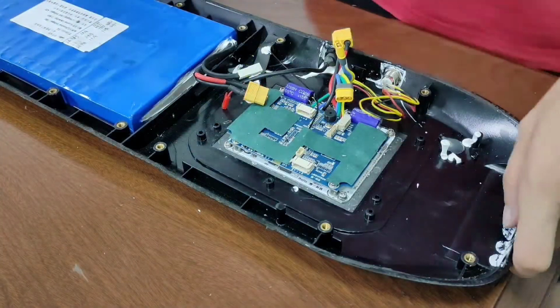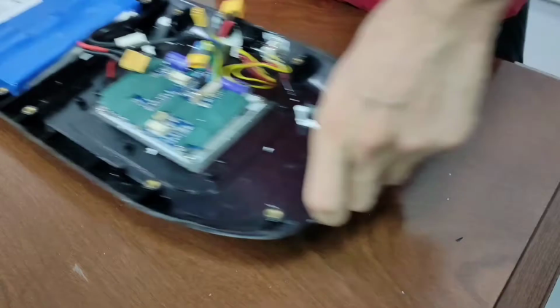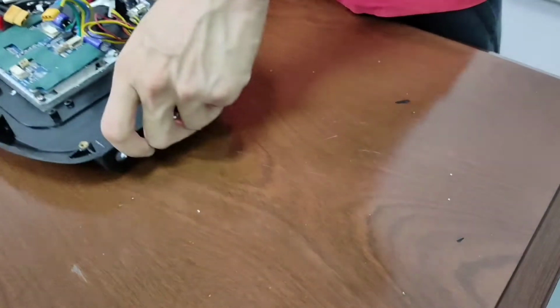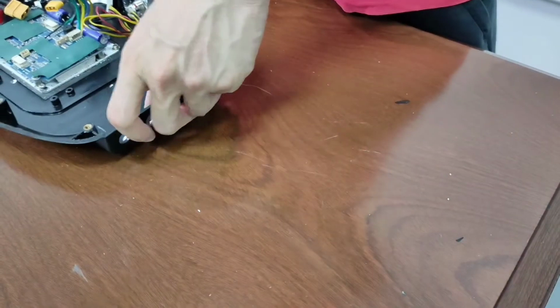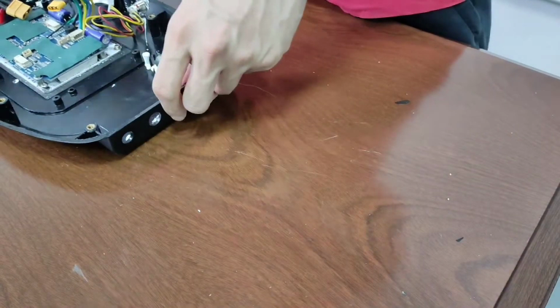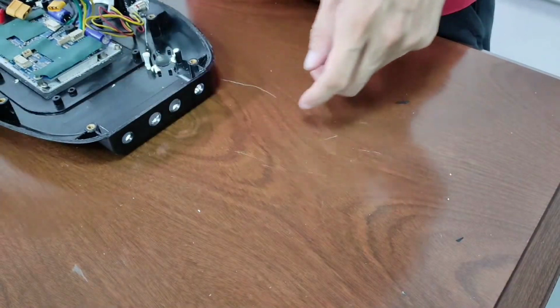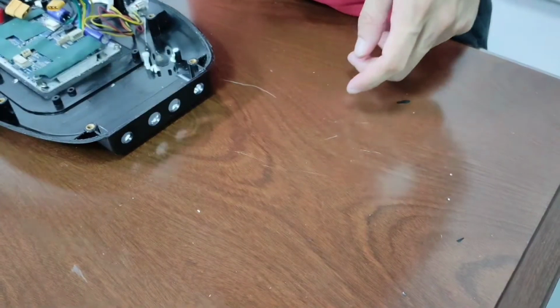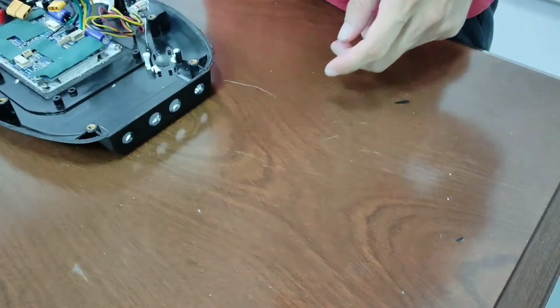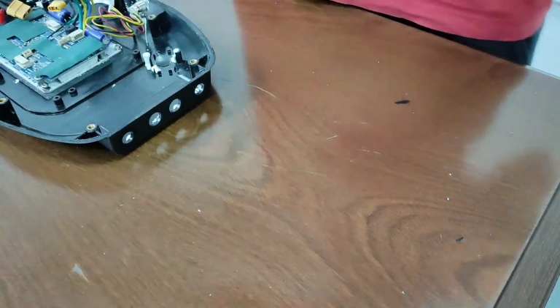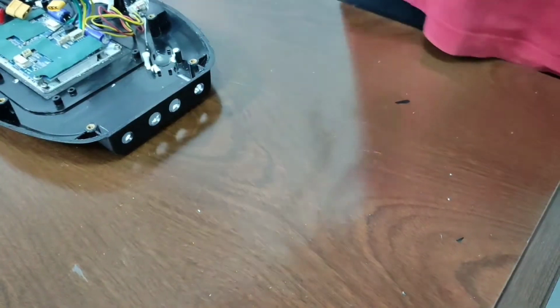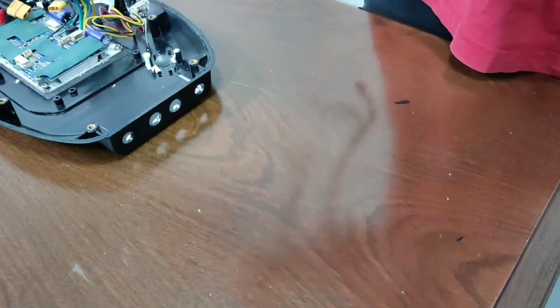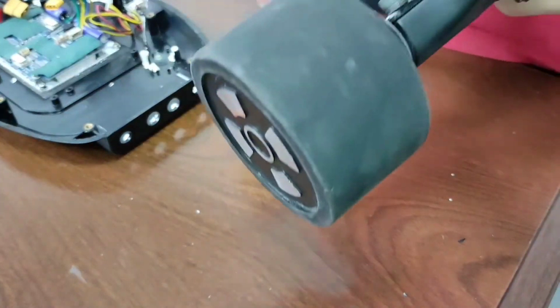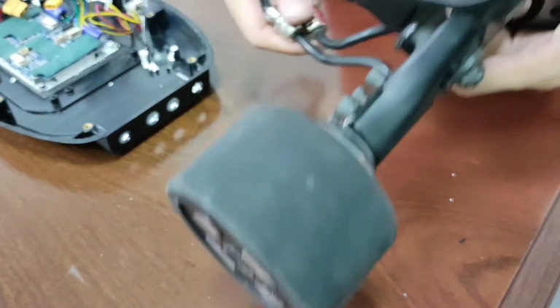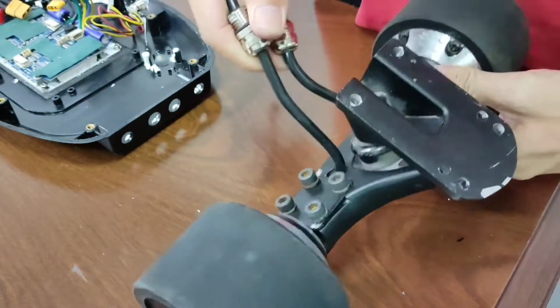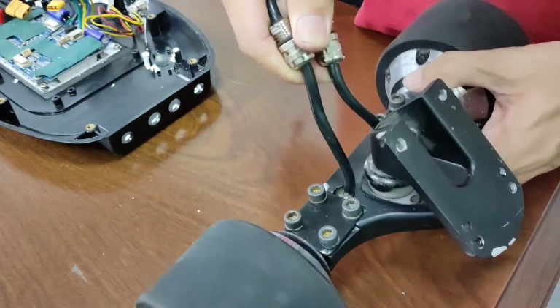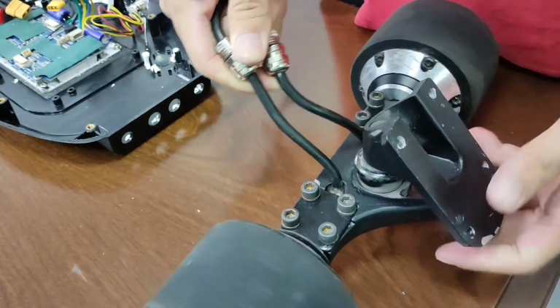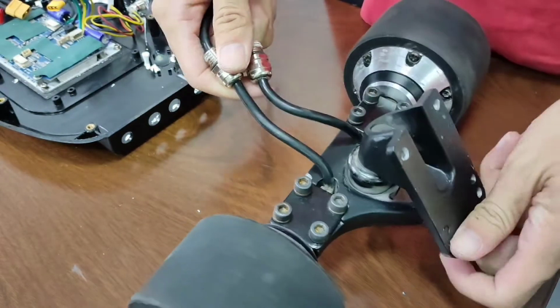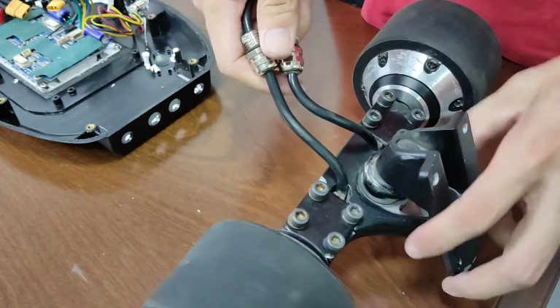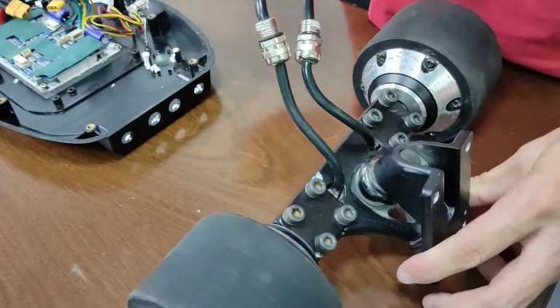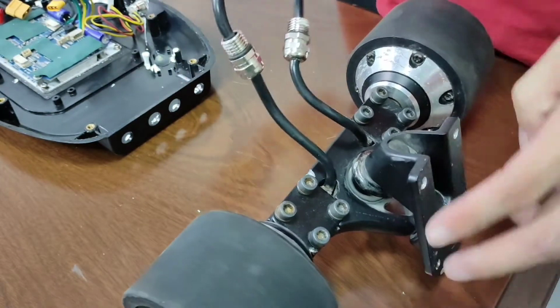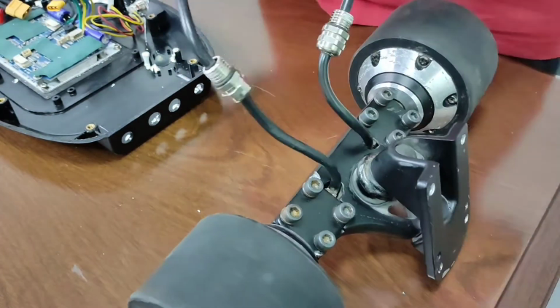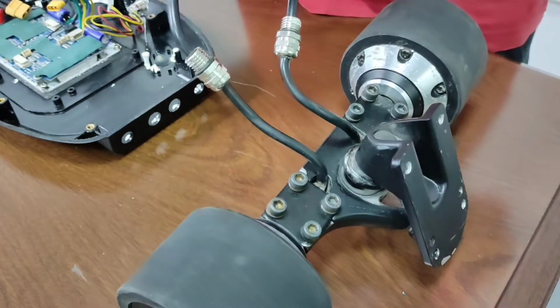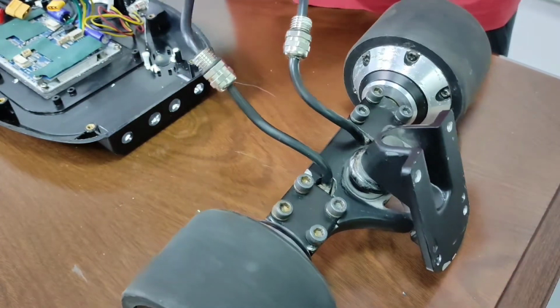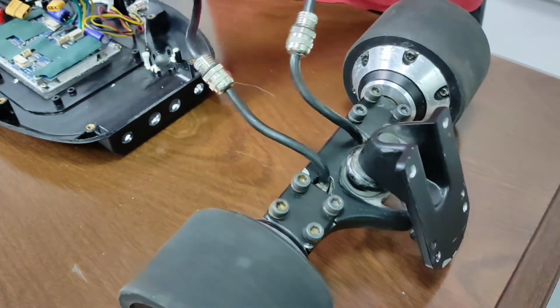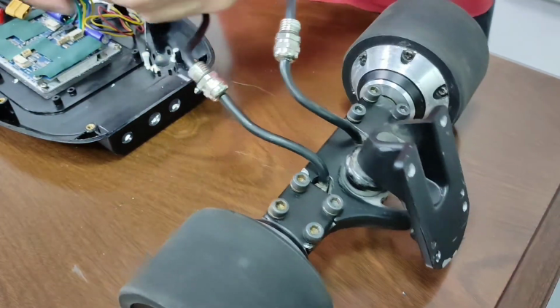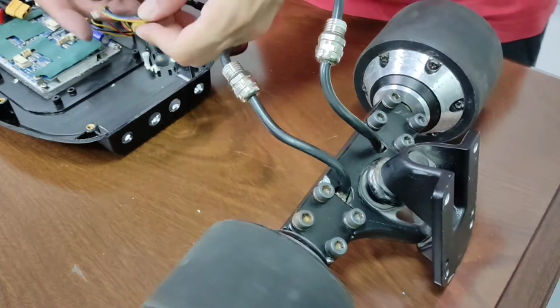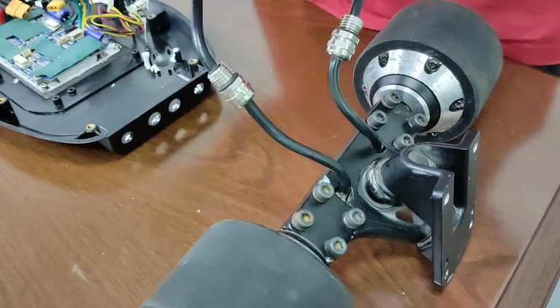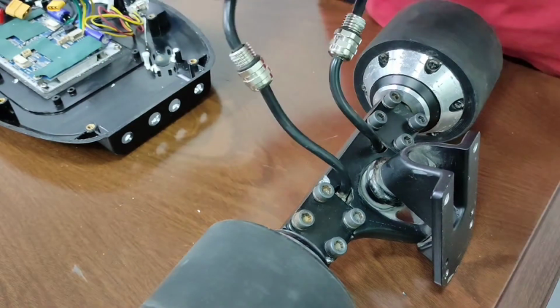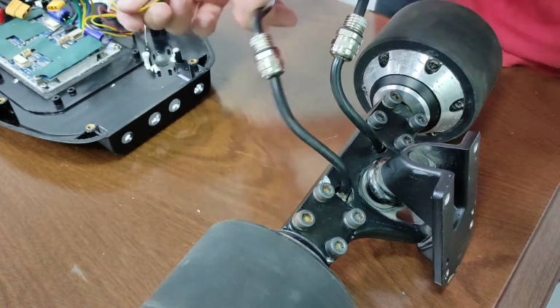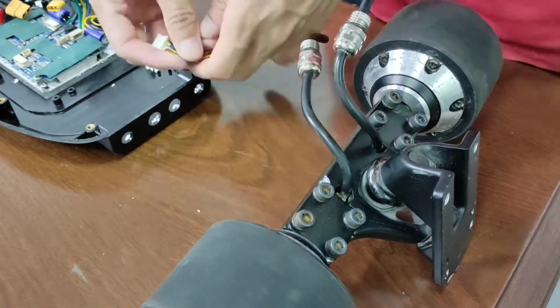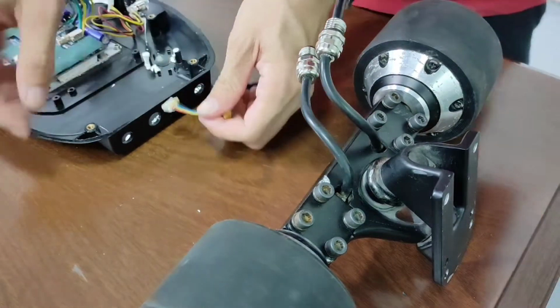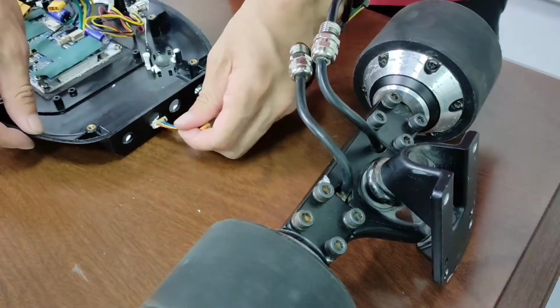Now the battery charging port and power button. Now let's install the motor wires into the enclosure. Just put the wires through these two holes and use the nuts to secure them.